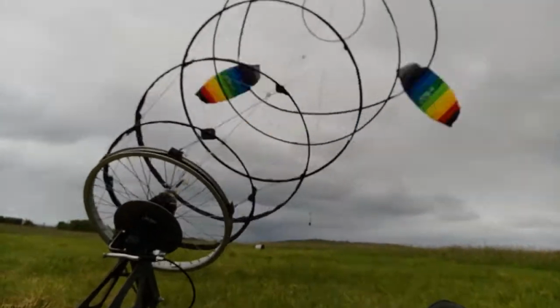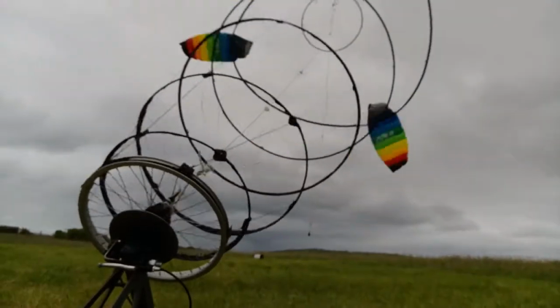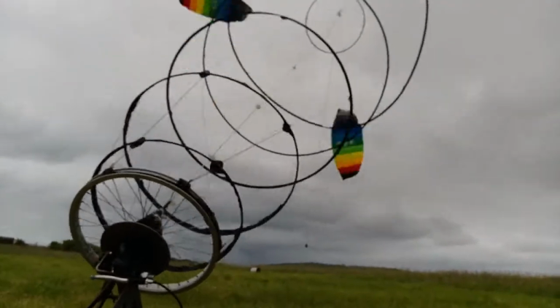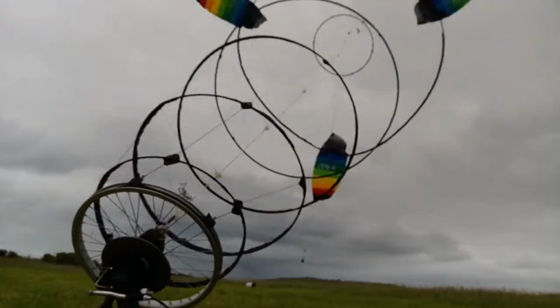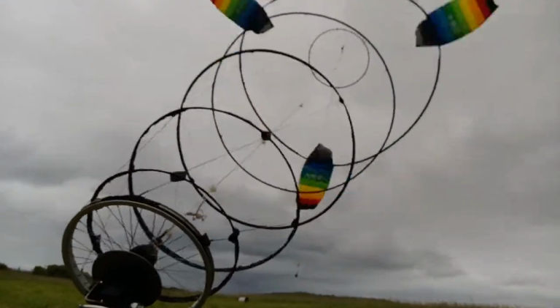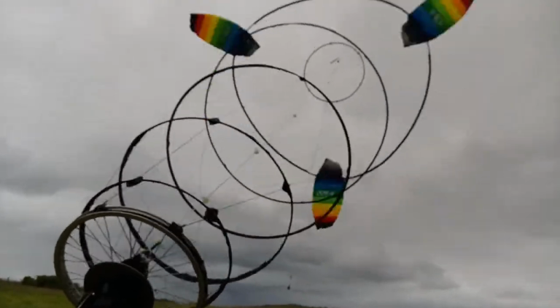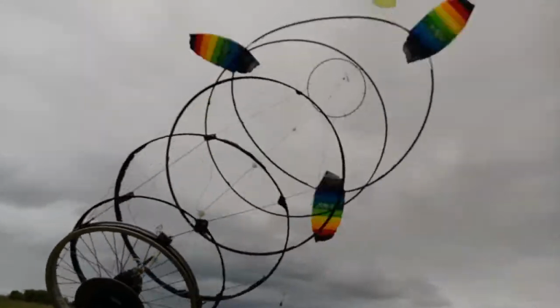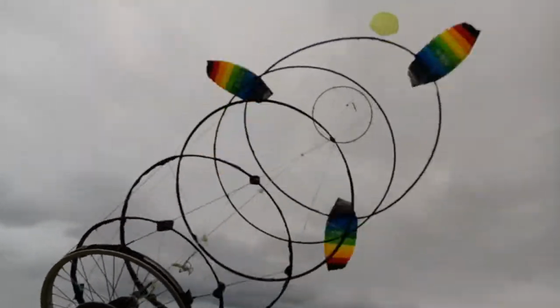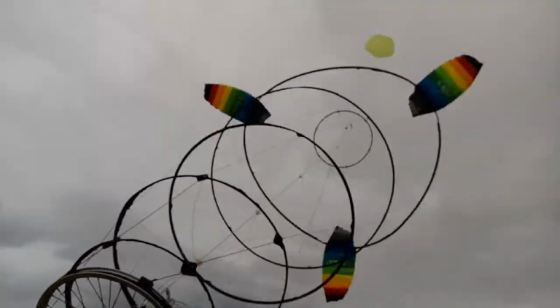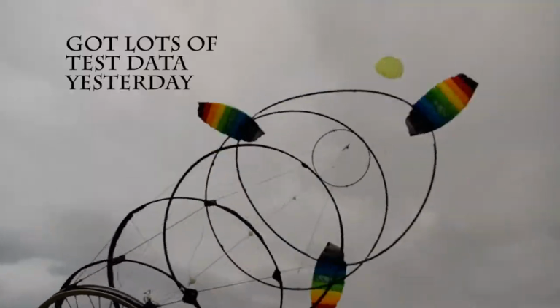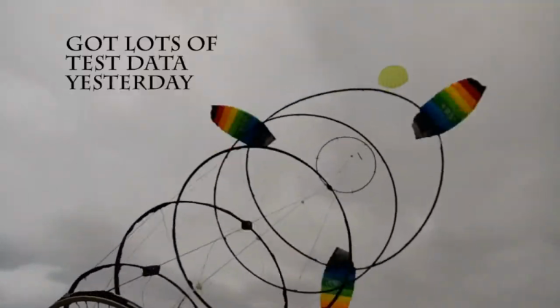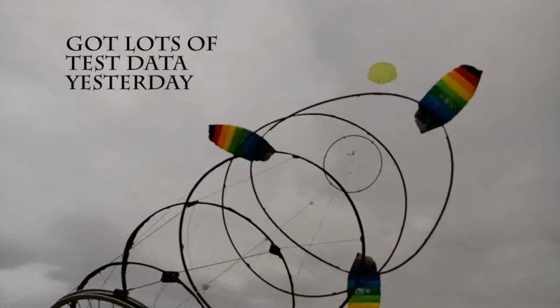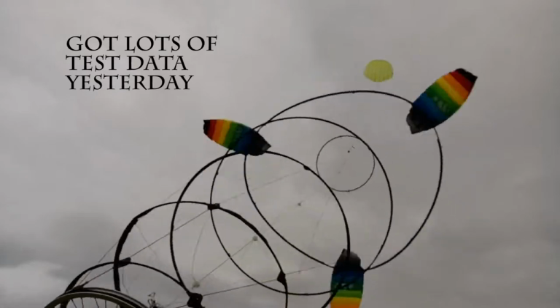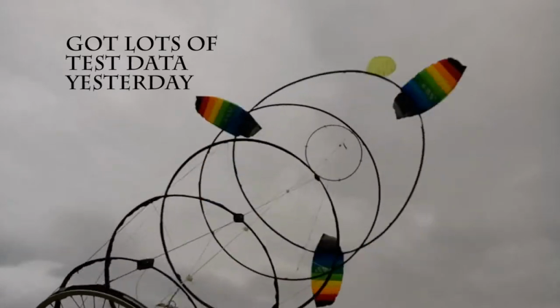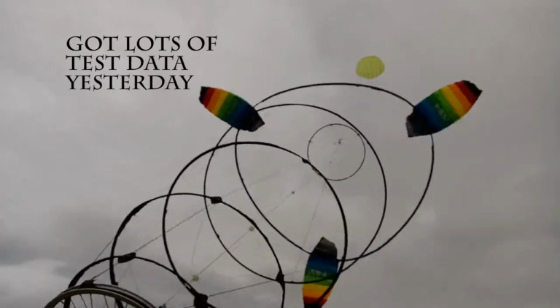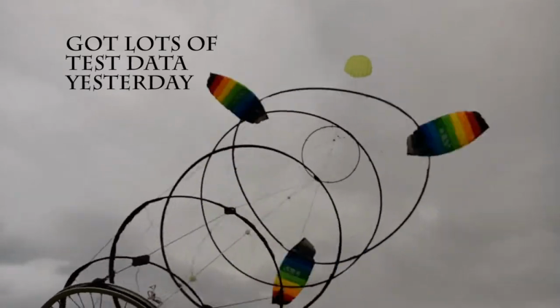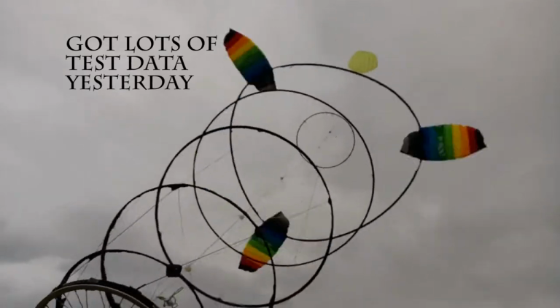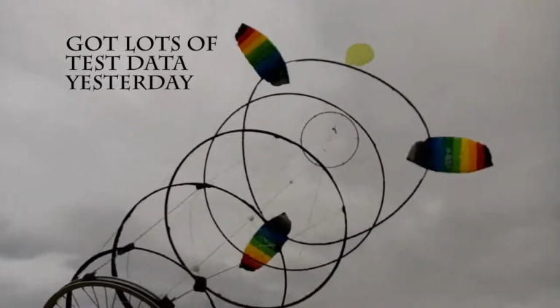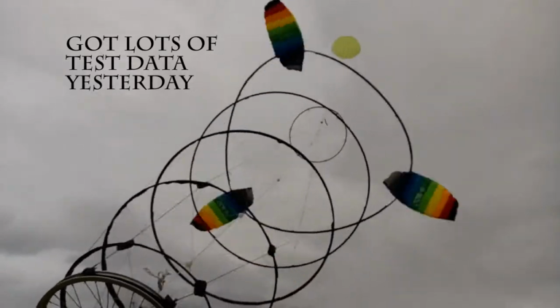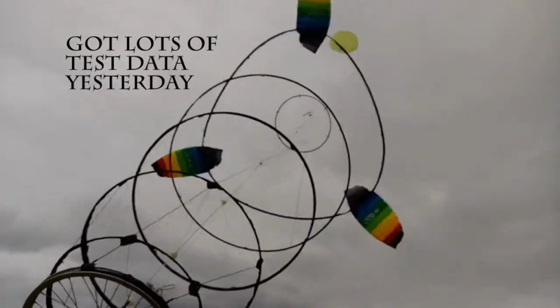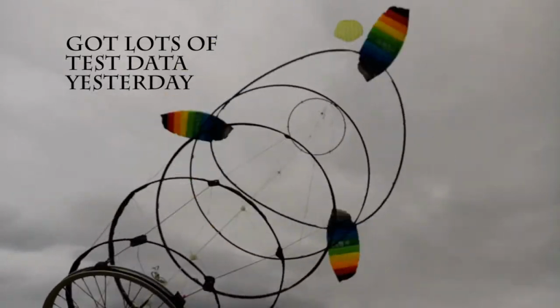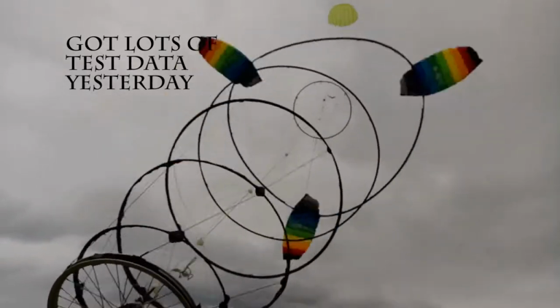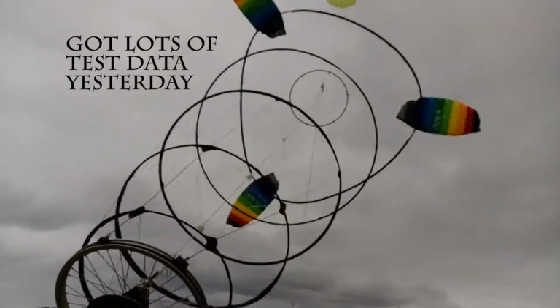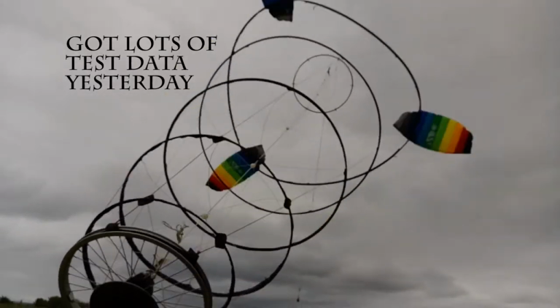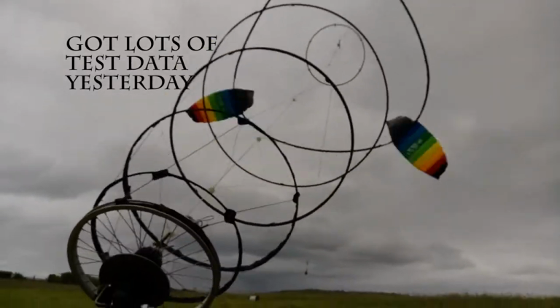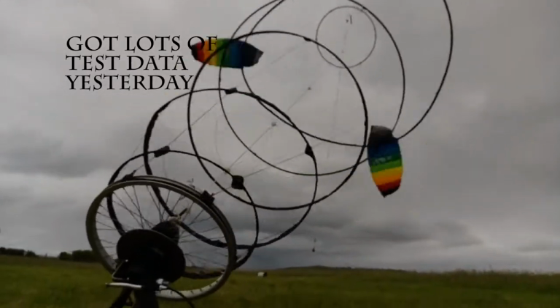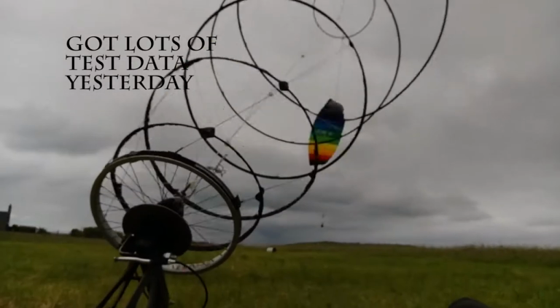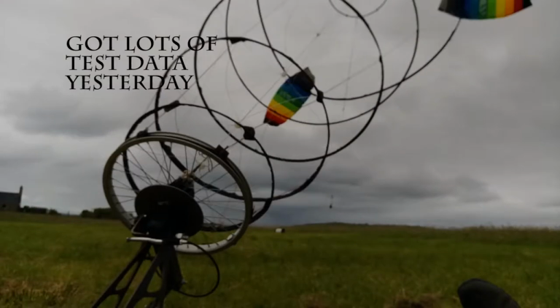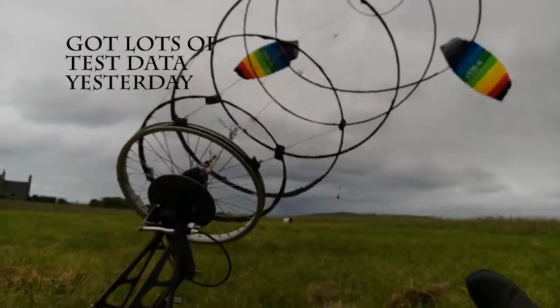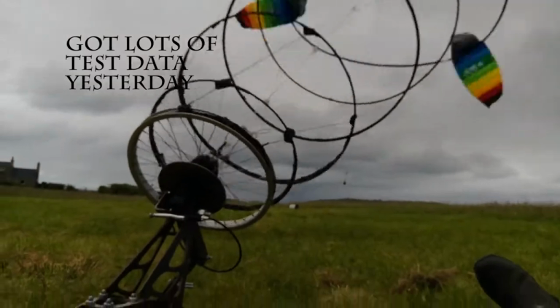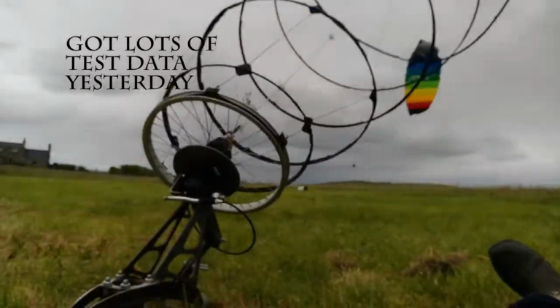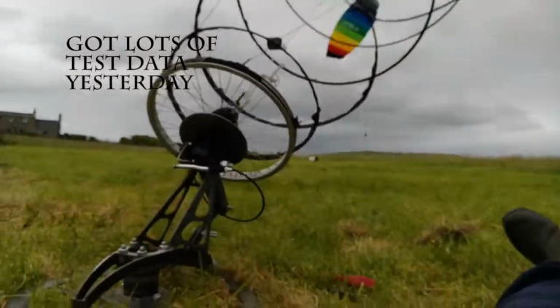A bit of live testing video for you — just had High Isle come down and have a look at this, and they seem to like what they see.